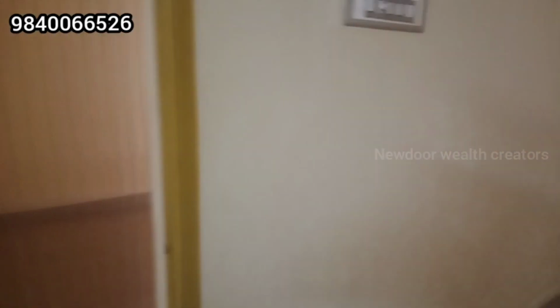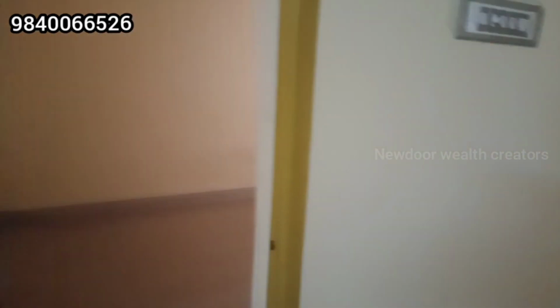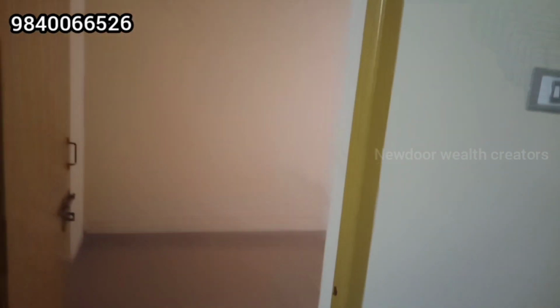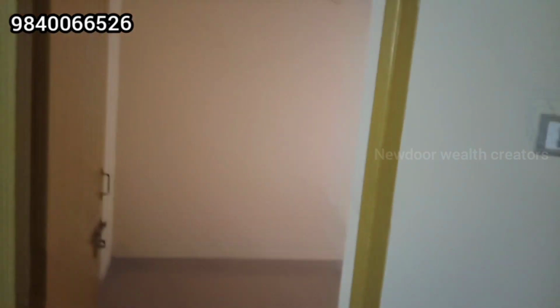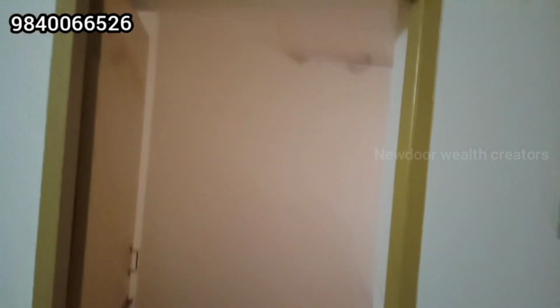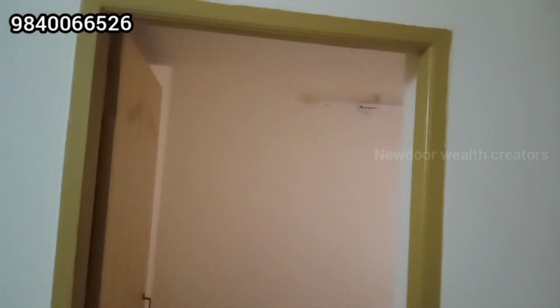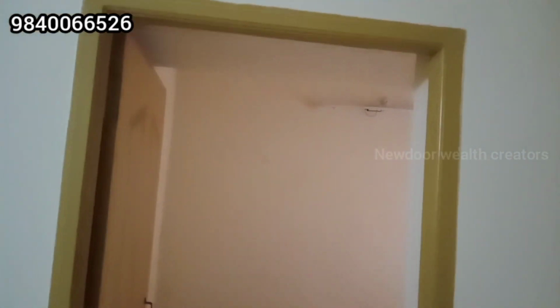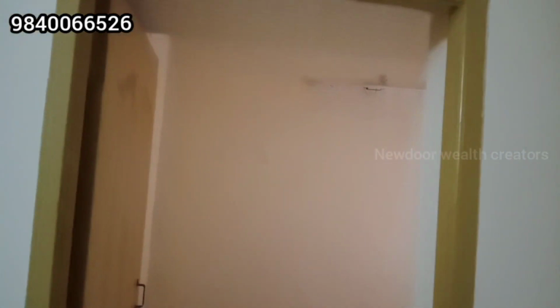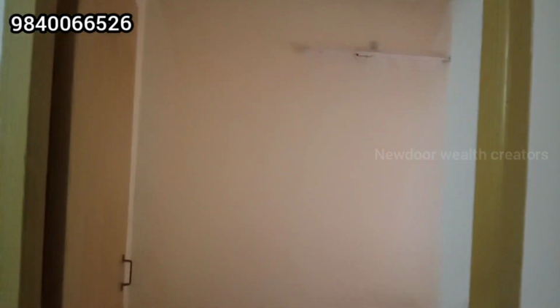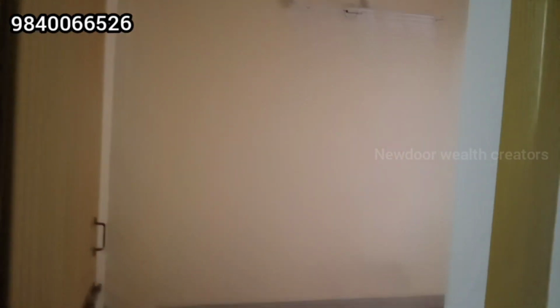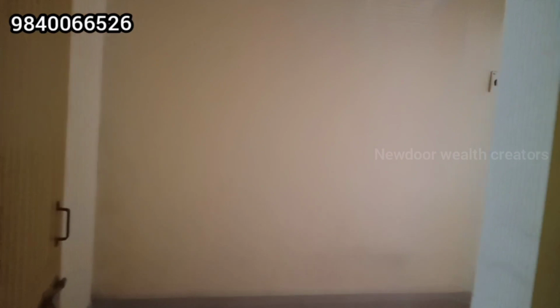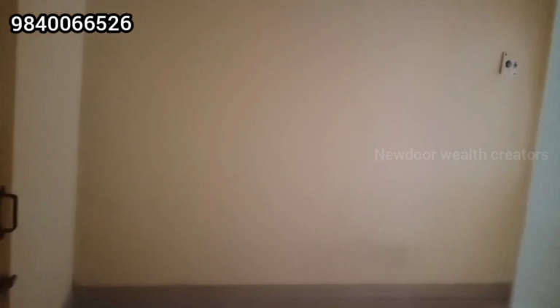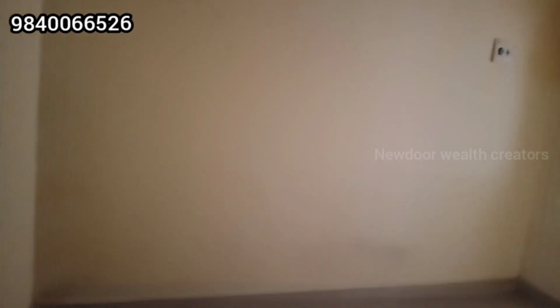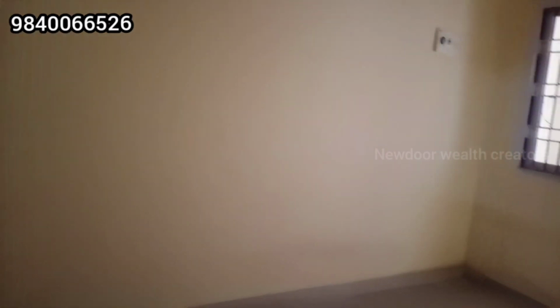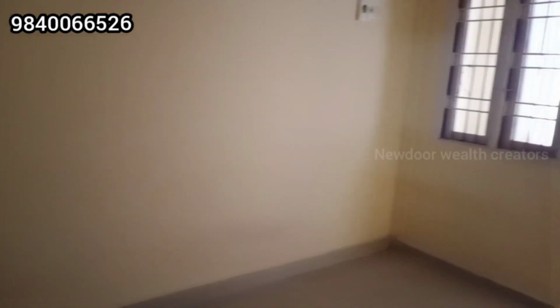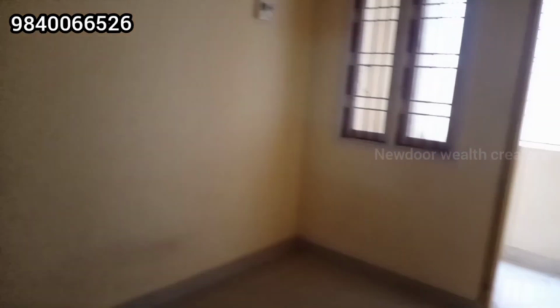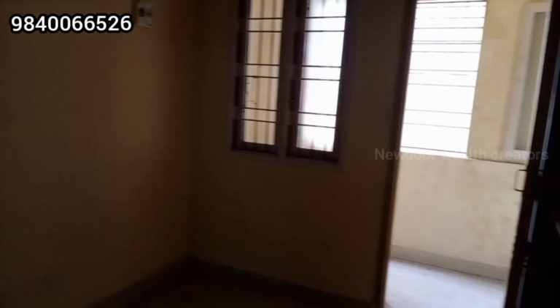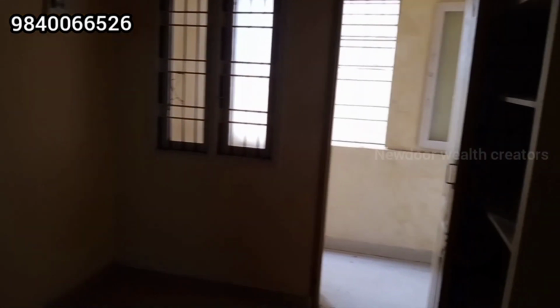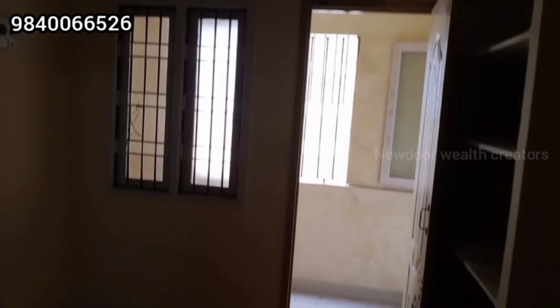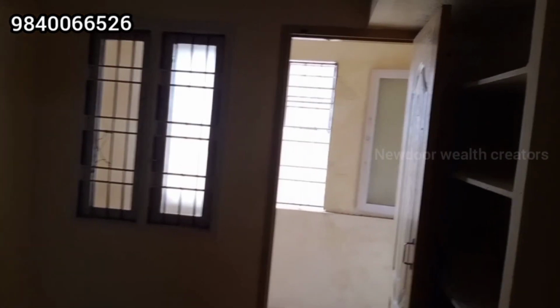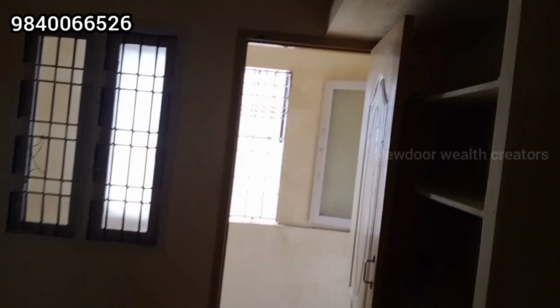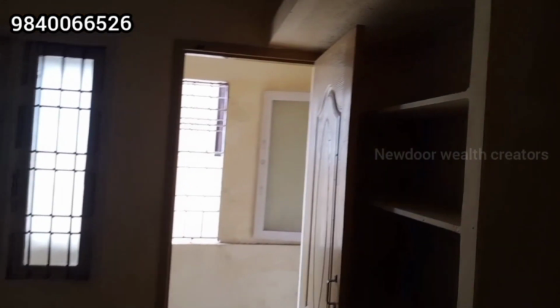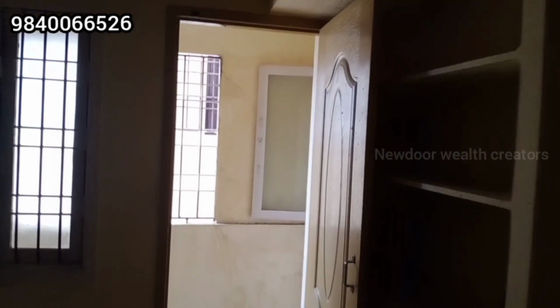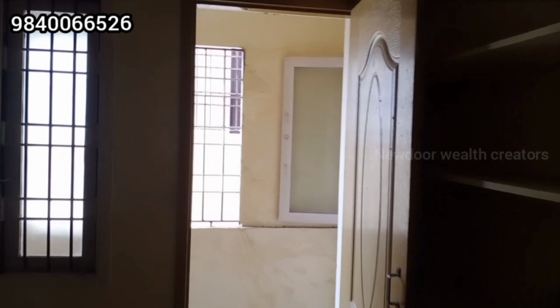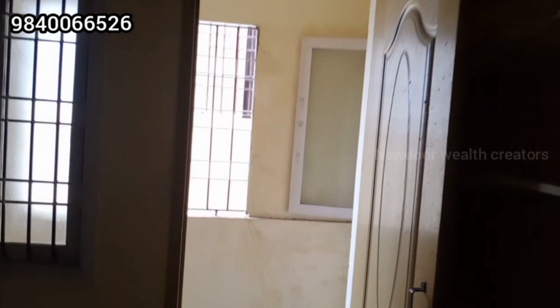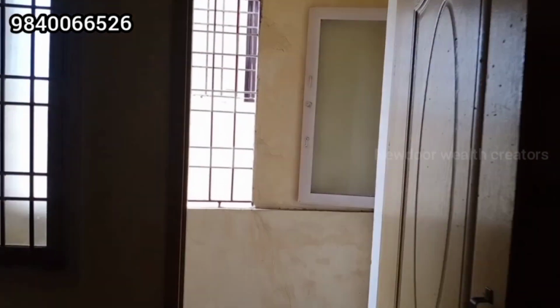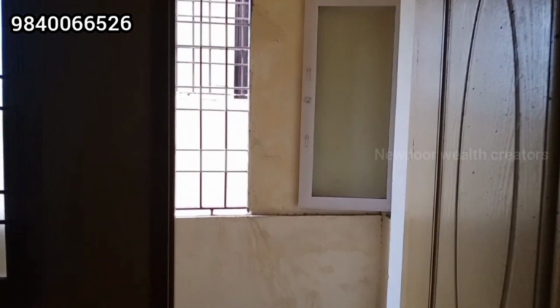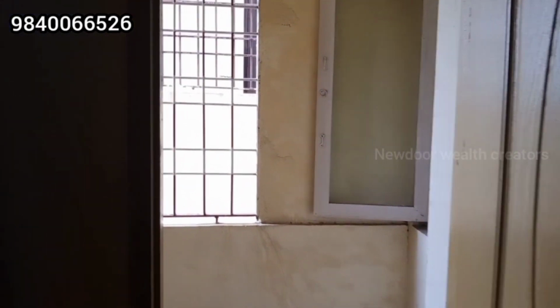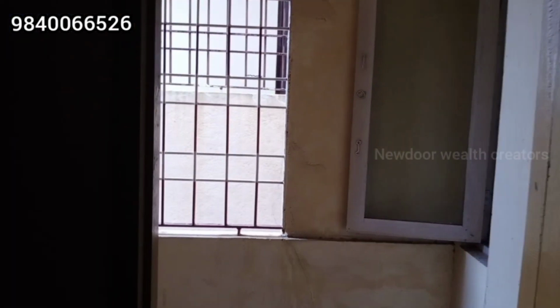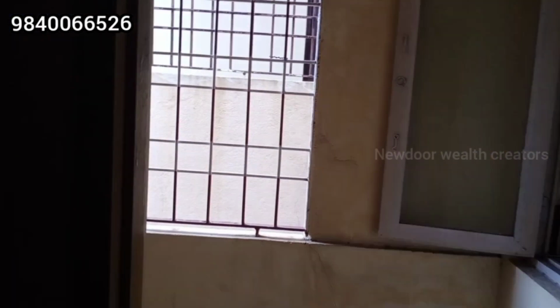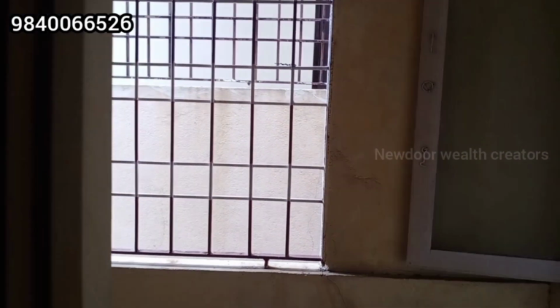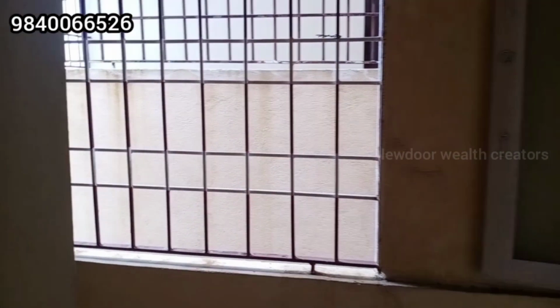This is the secondary bedroom. There is an AC point and a balcony, so you have an advantage. This flat is just 25 lakhs, which is a reasonable price.